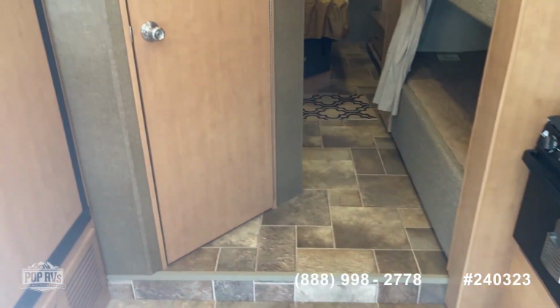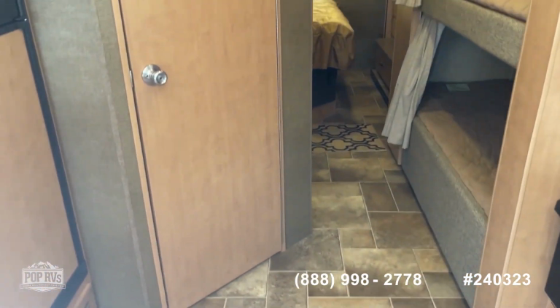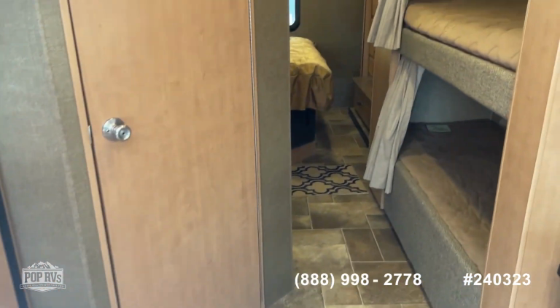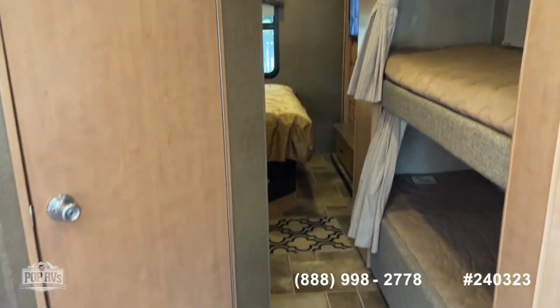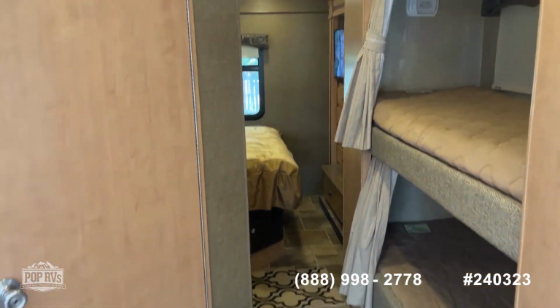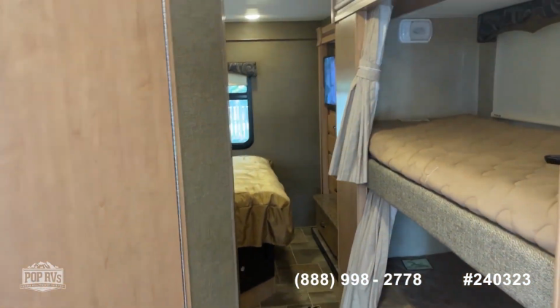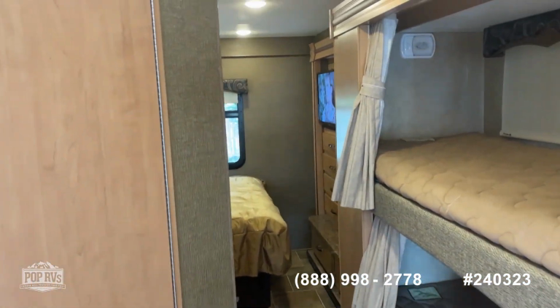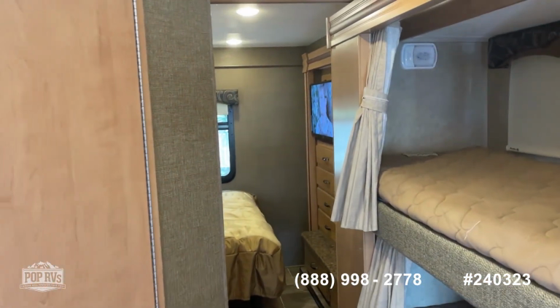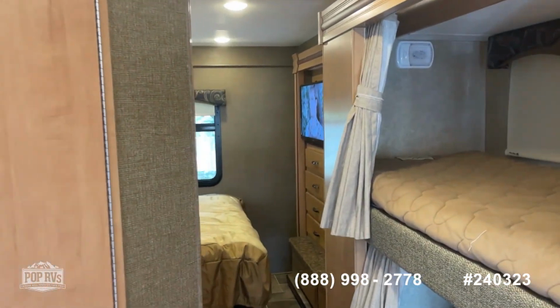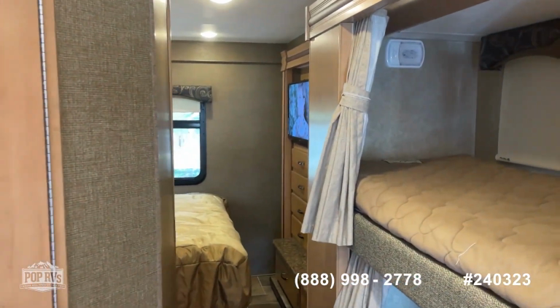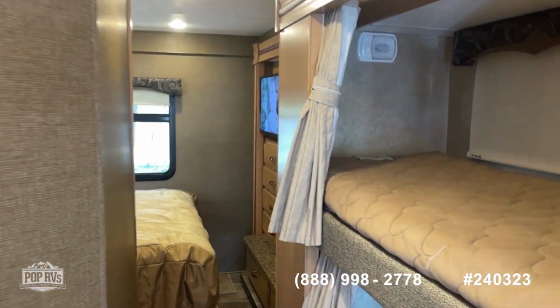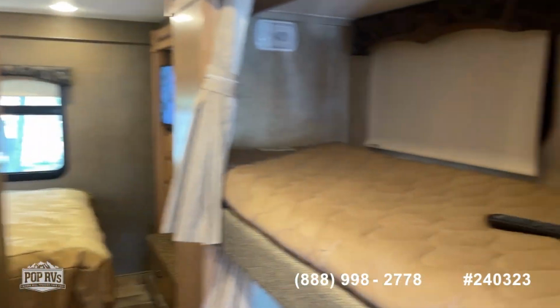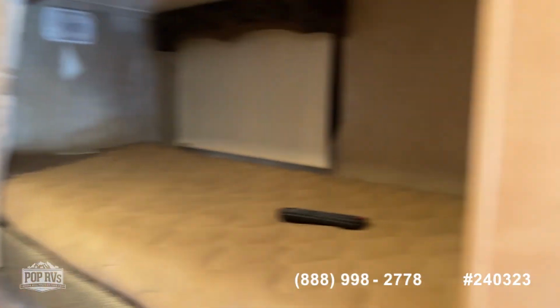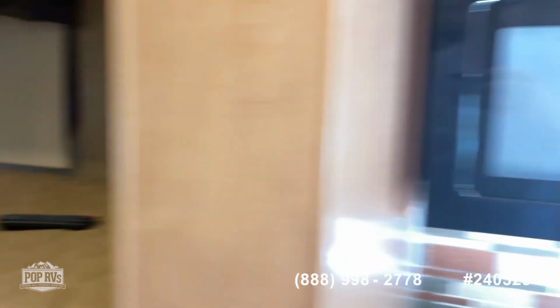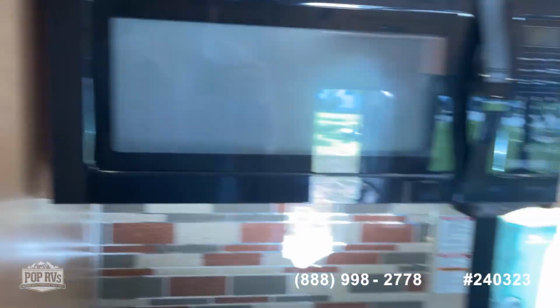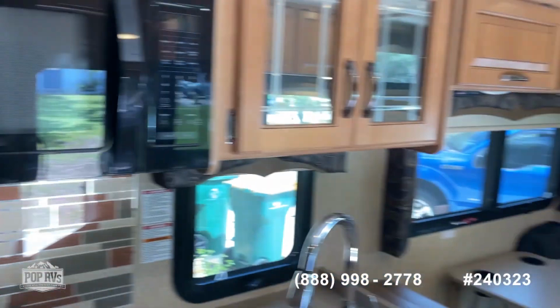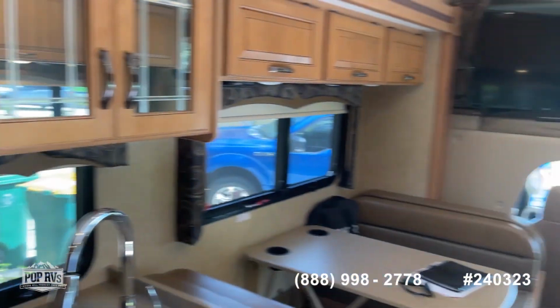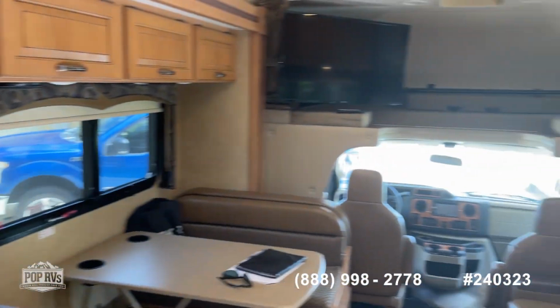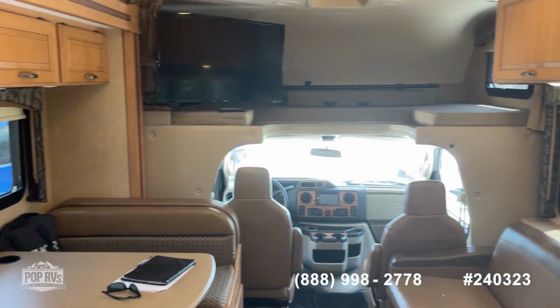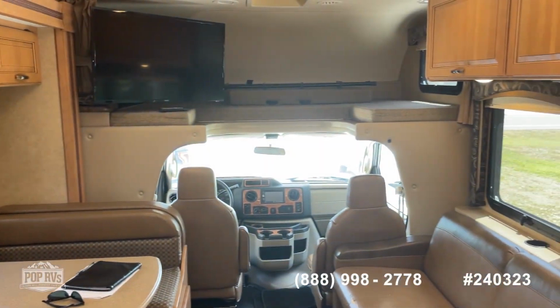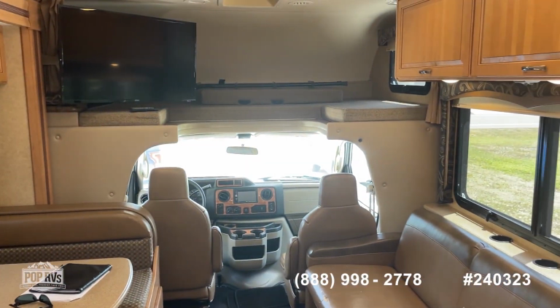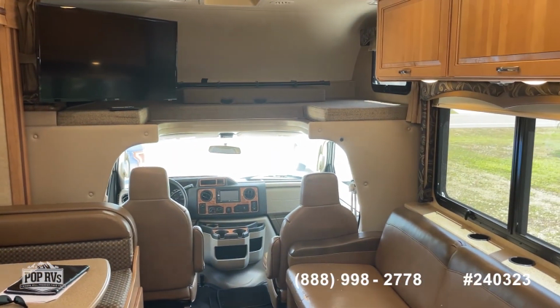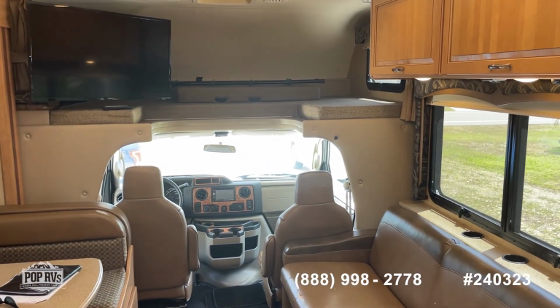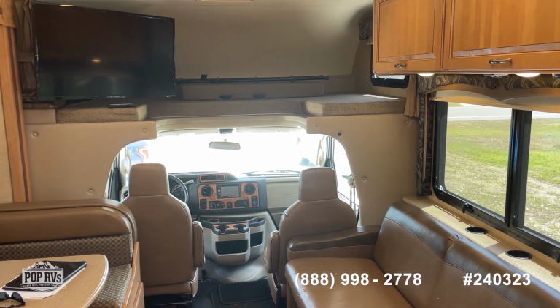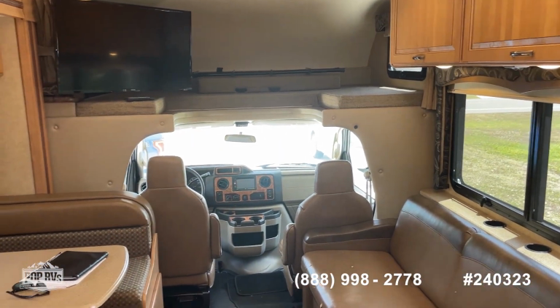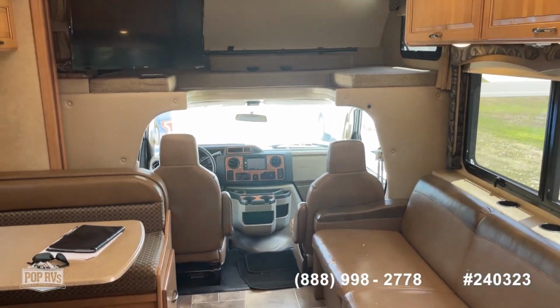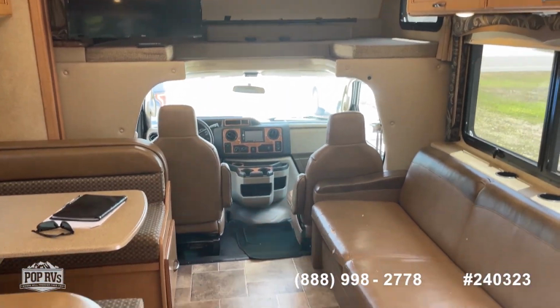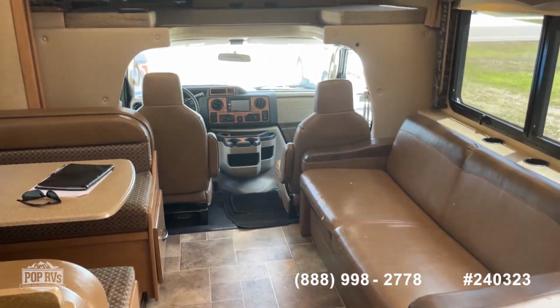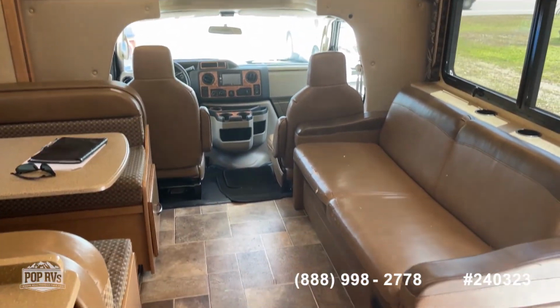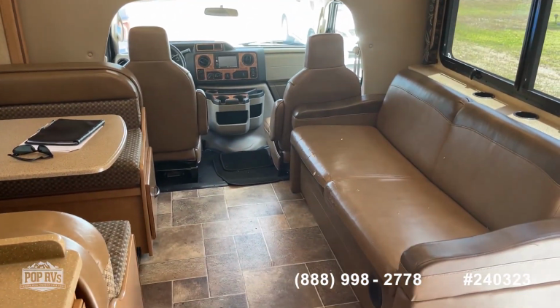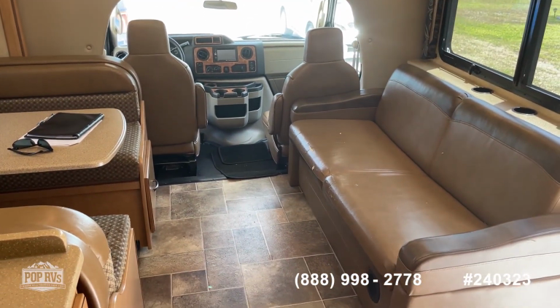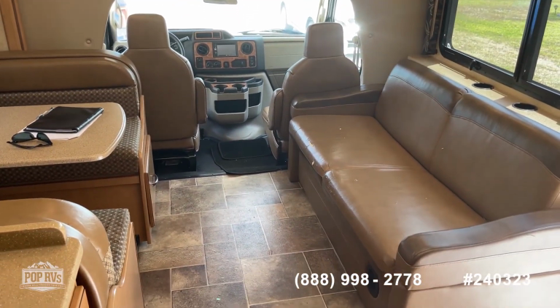So there you have it — lots of room in this one, beautiful condition, everything works as it should. Come see this one for yourself. Thanks for coming by.